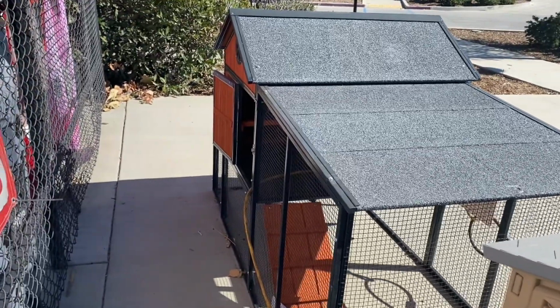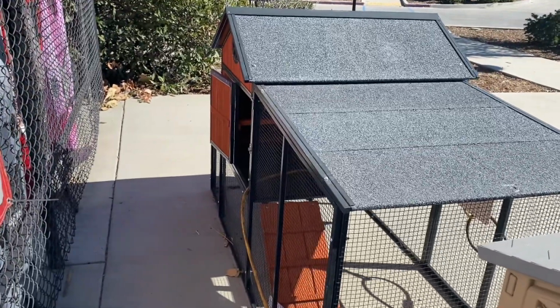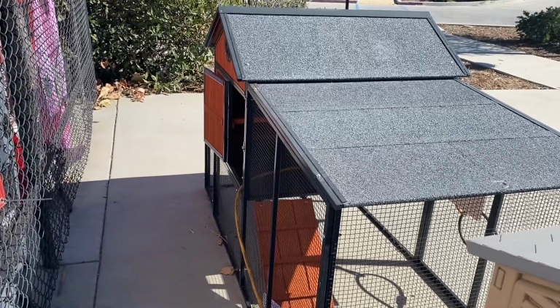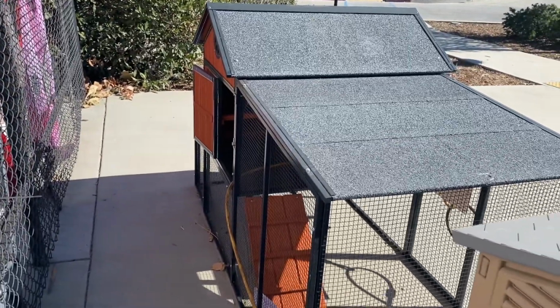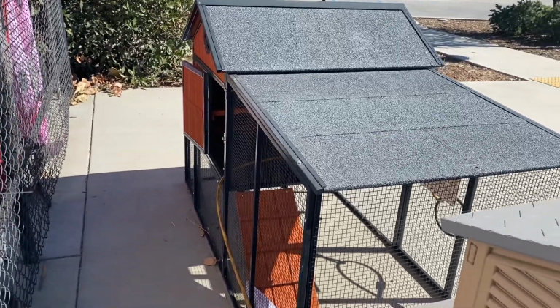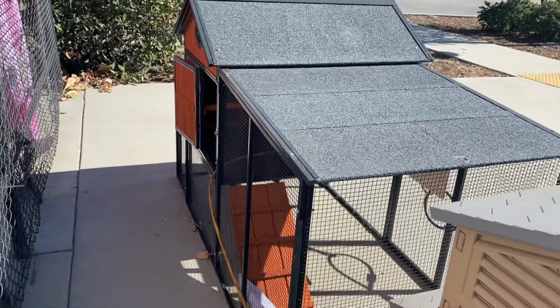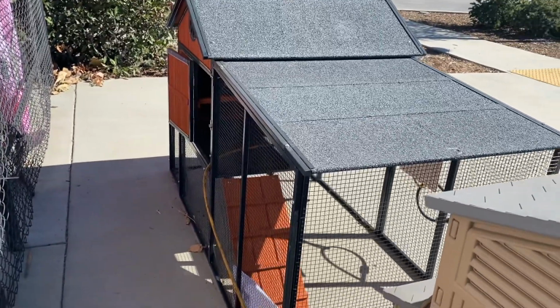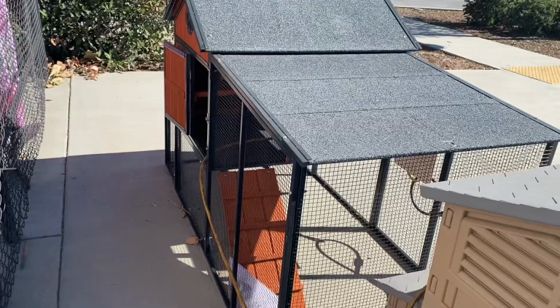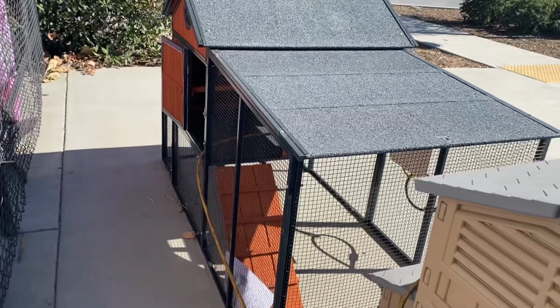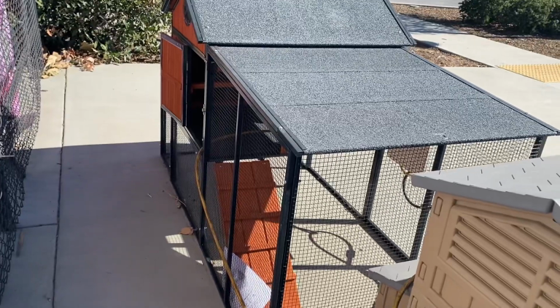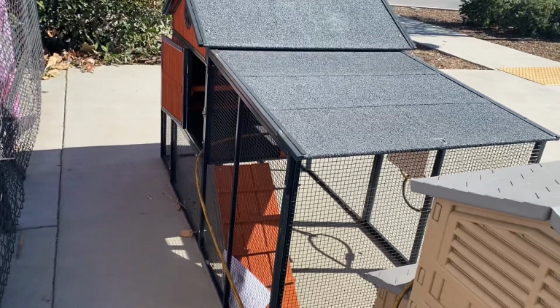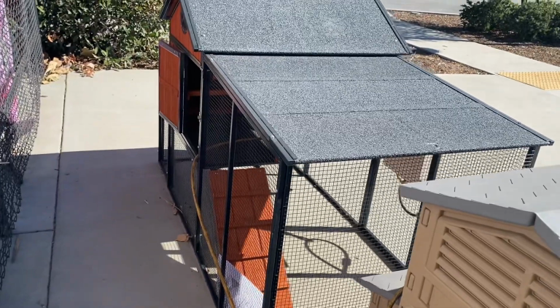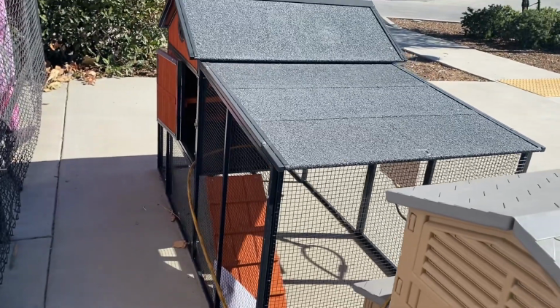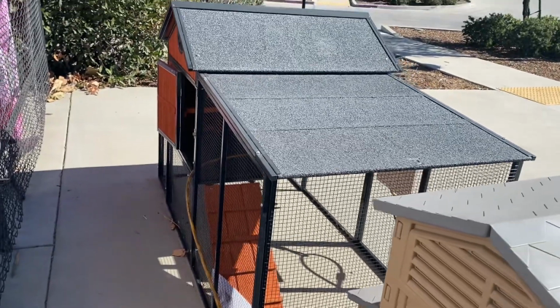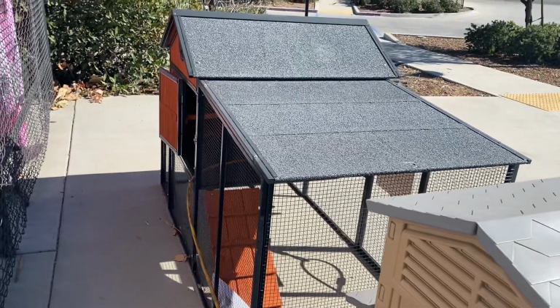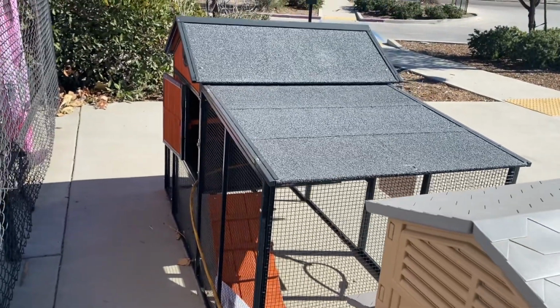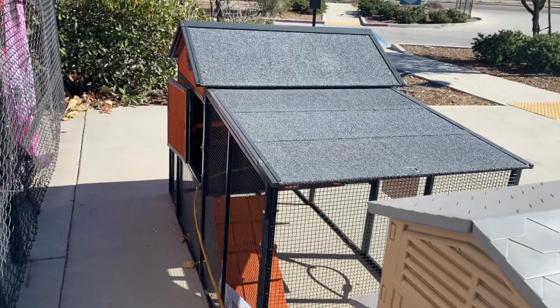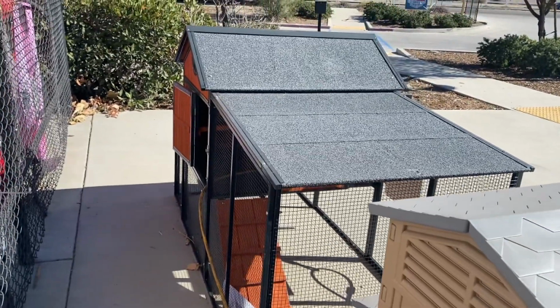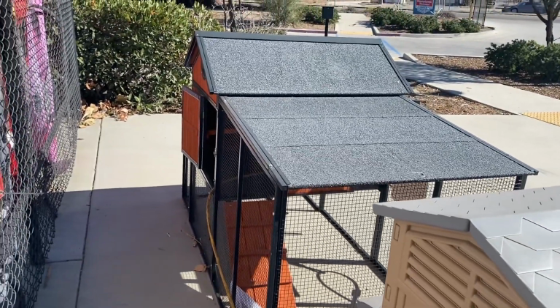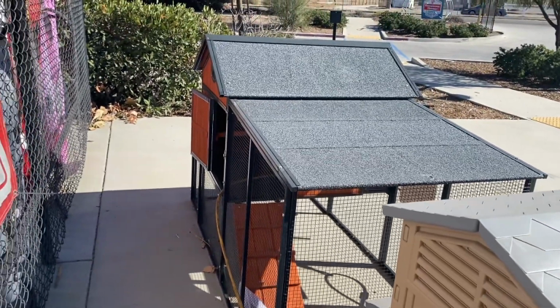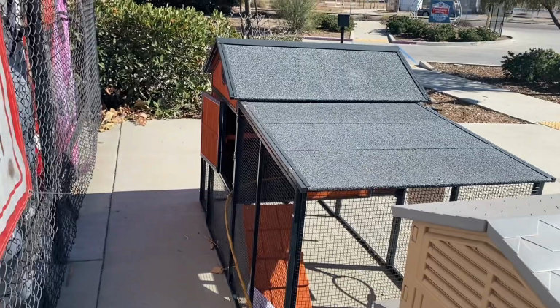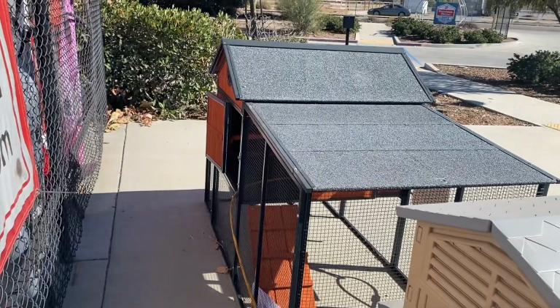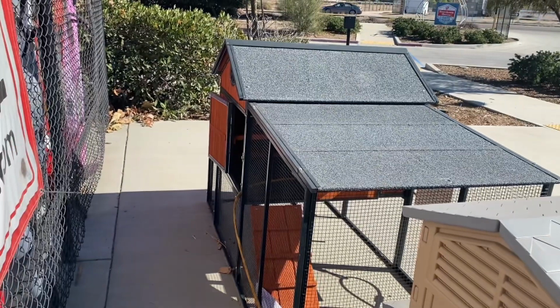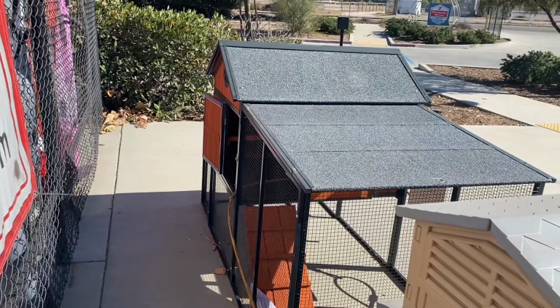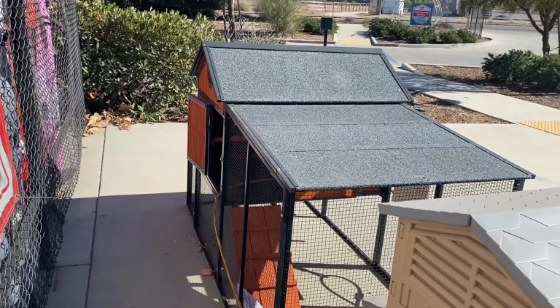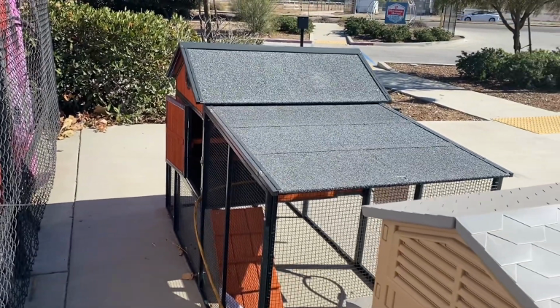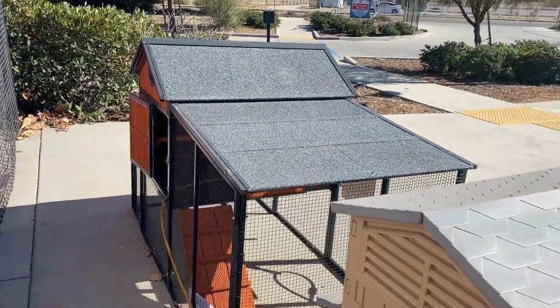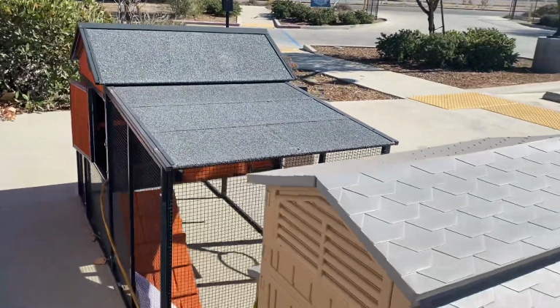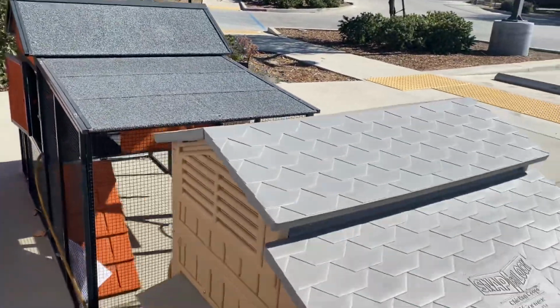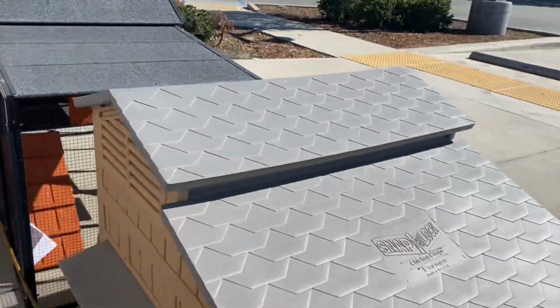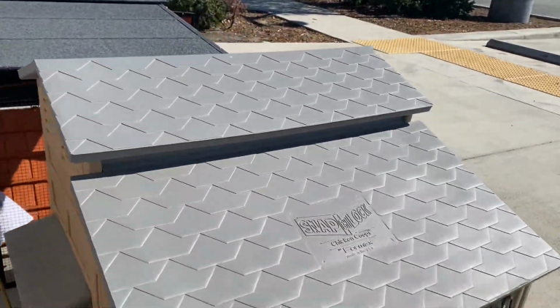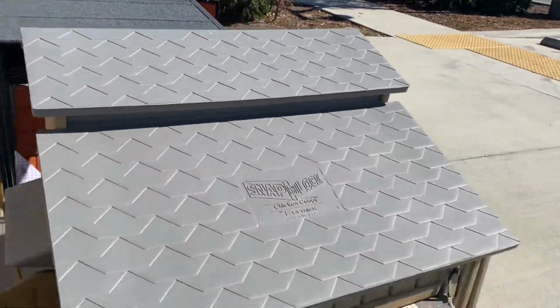I'm still working on my husband to let me get a chicken coop, so you guys send some good vibes my way so my husband will get this chicken coop for me. I think it's so beautiful — there's another one that's out here too.